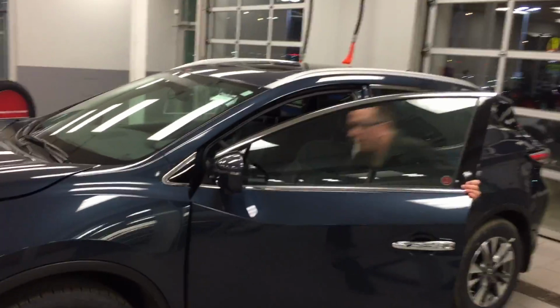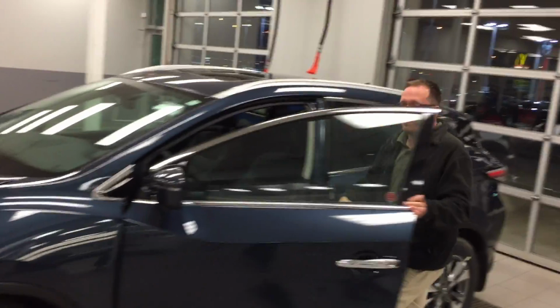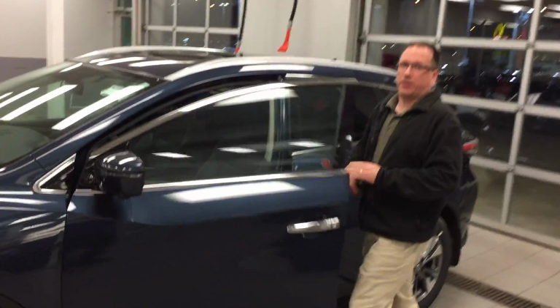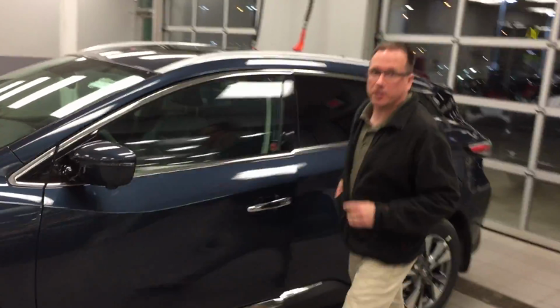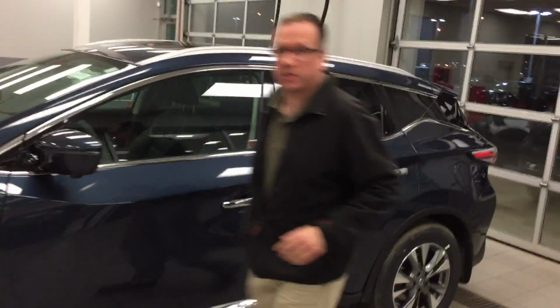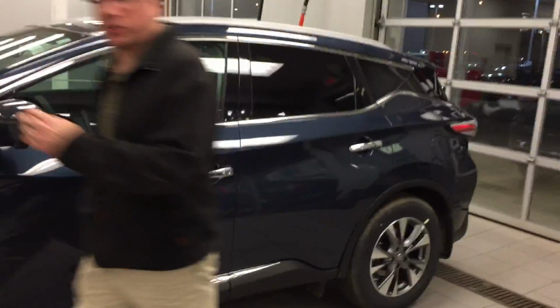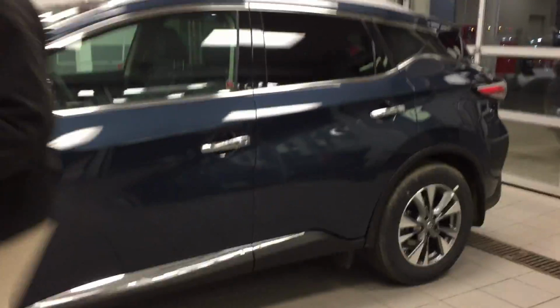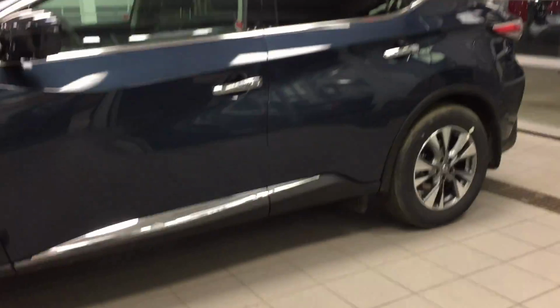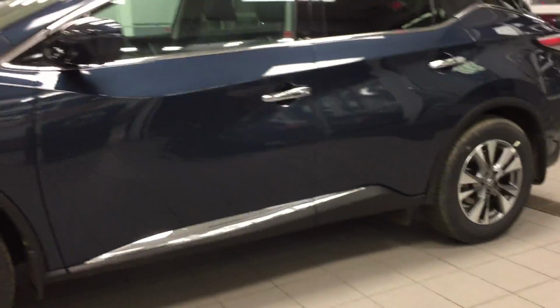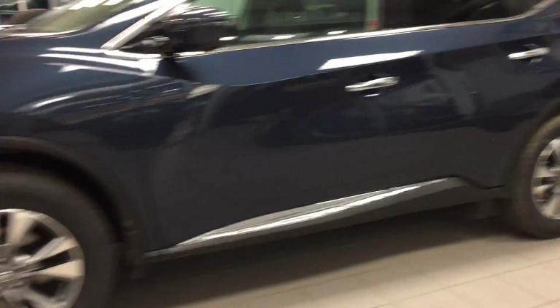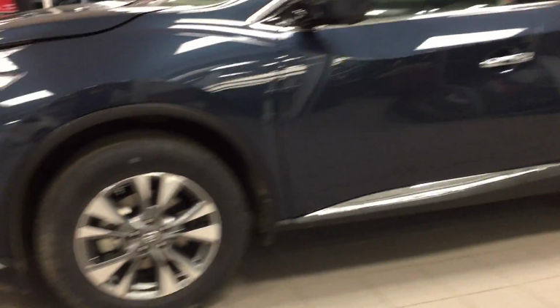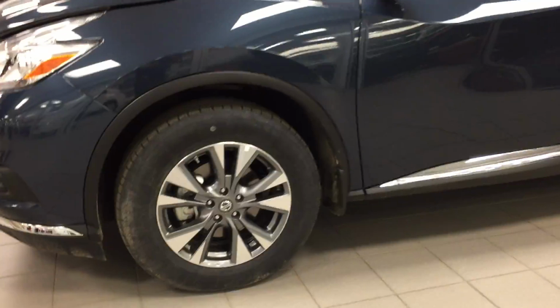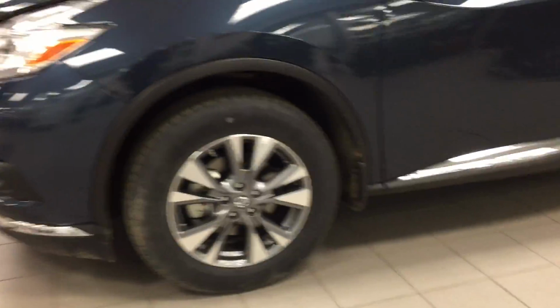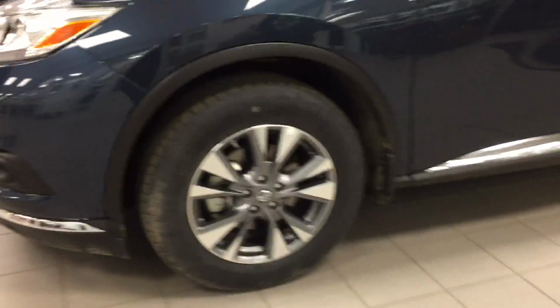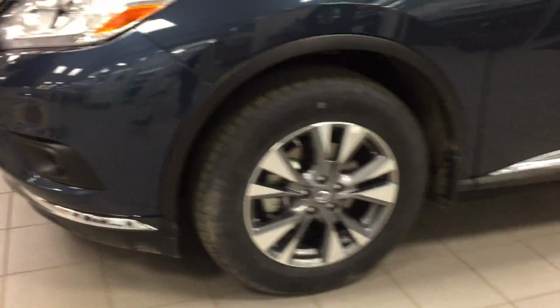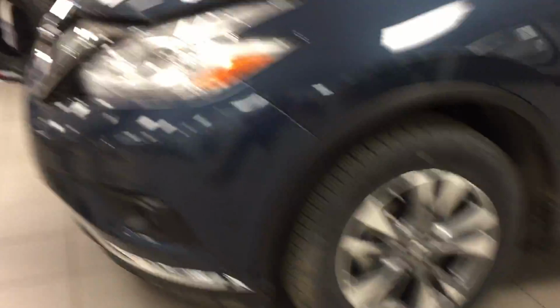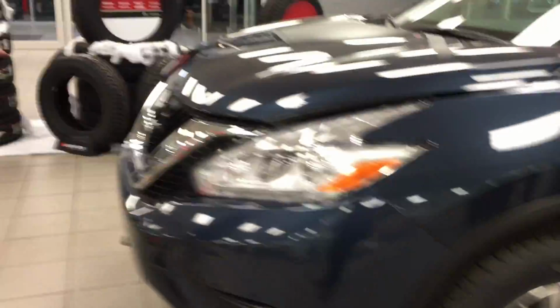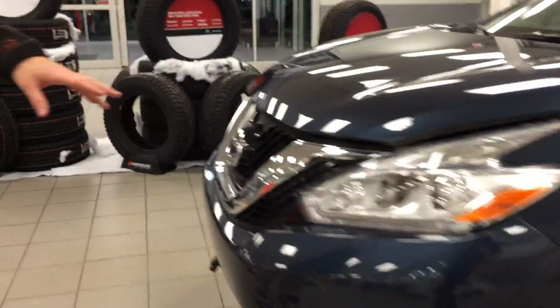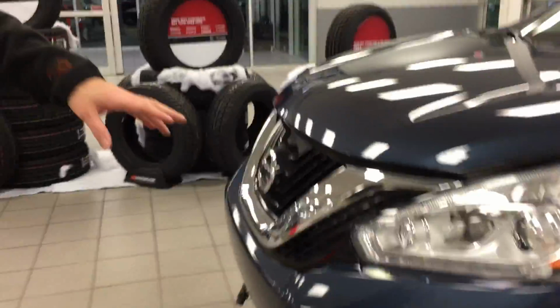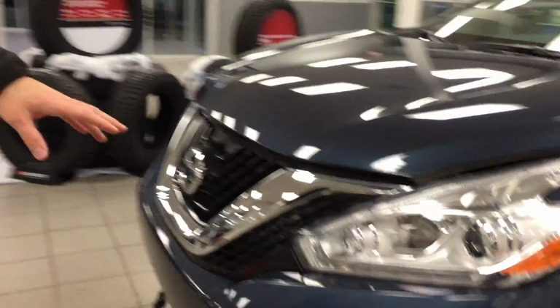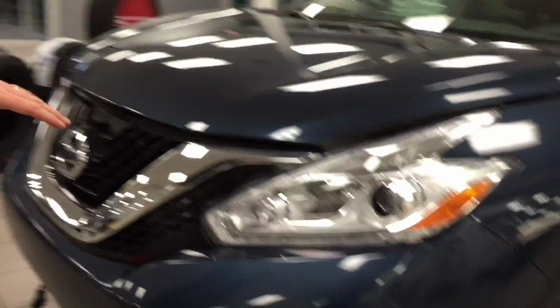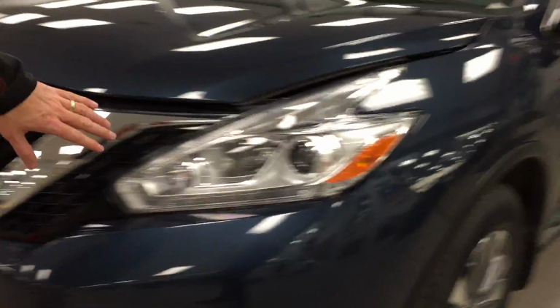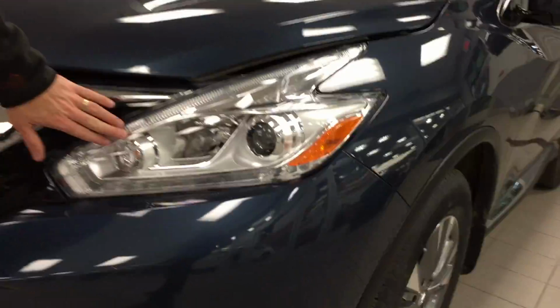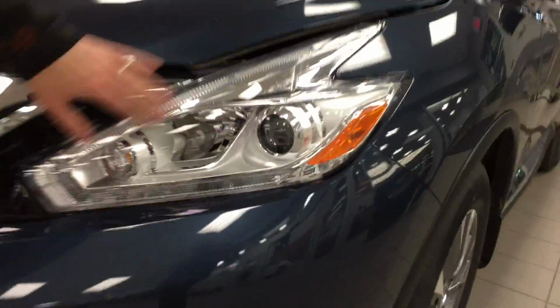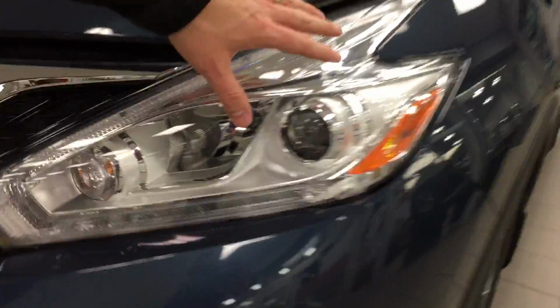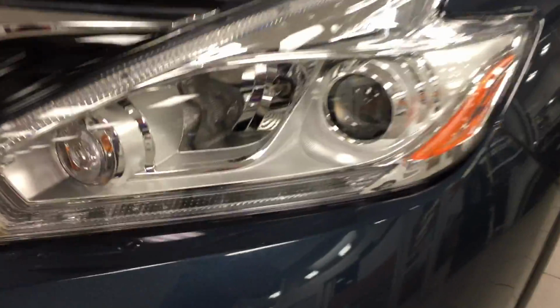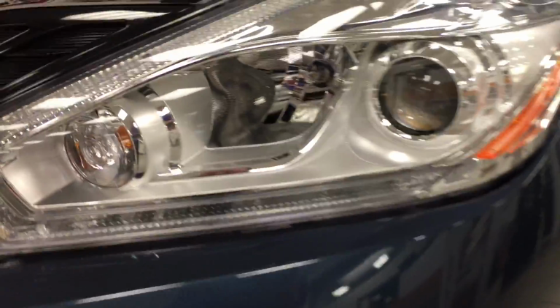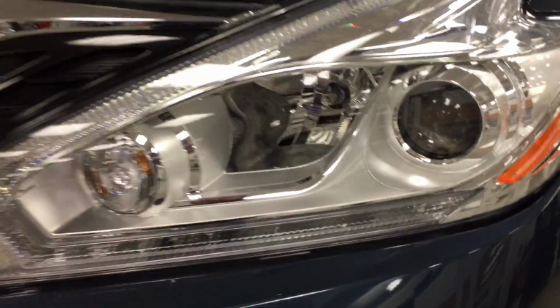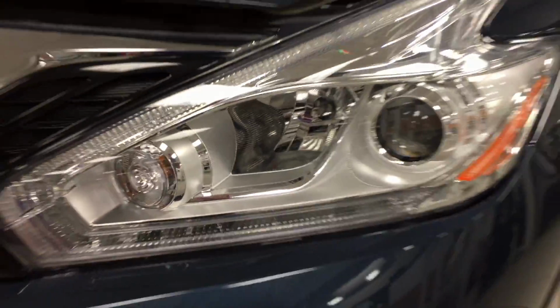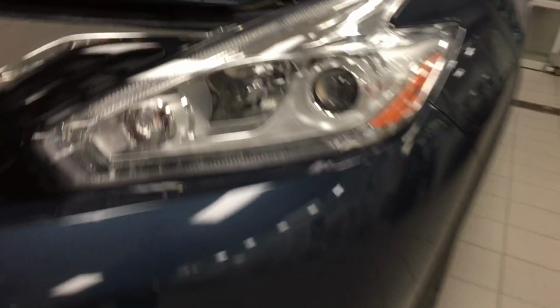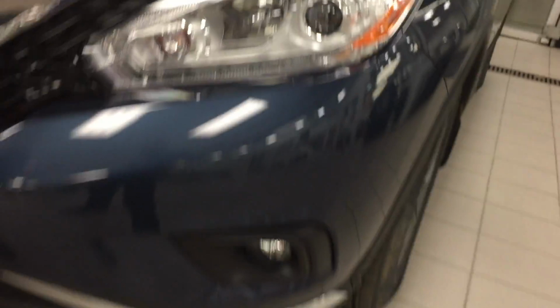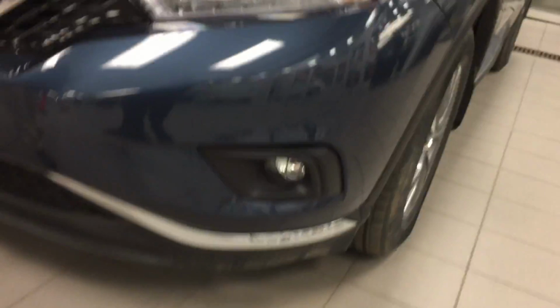Let me pop the hood here and show you some features on the front. This vehicle has LED daytime running lights, HID headlights, fog lights, and a block heater.